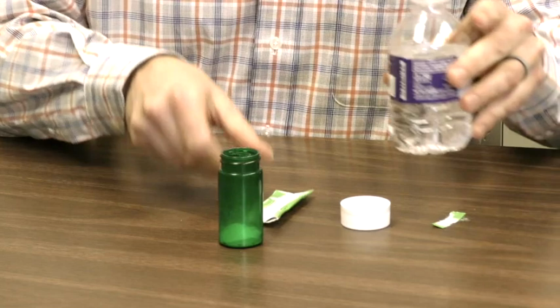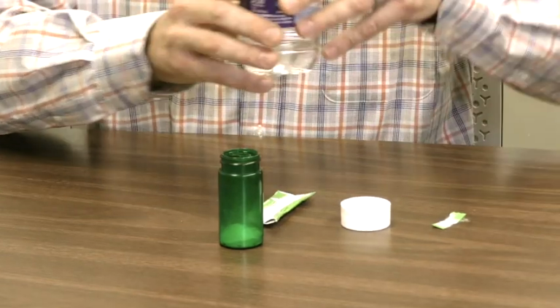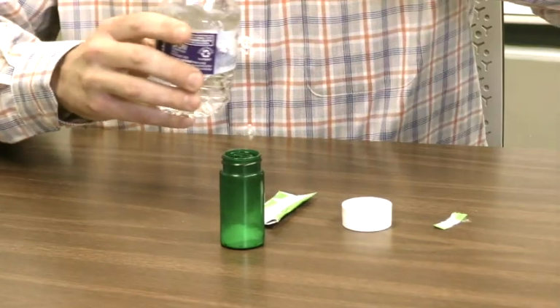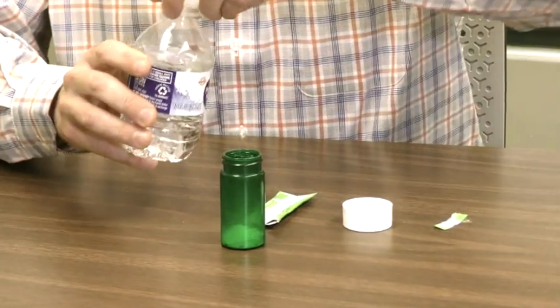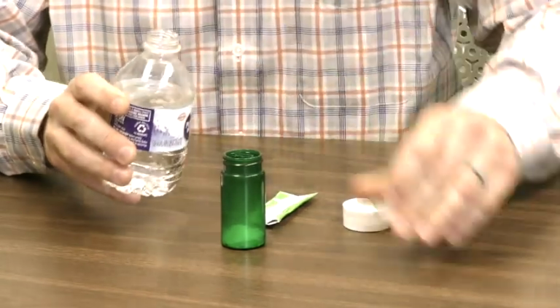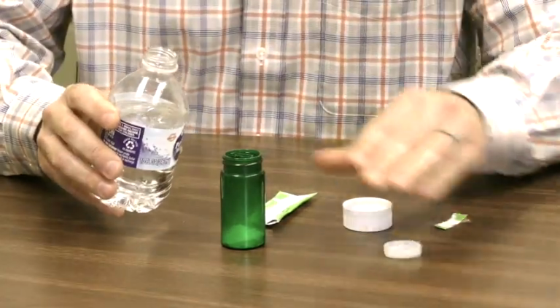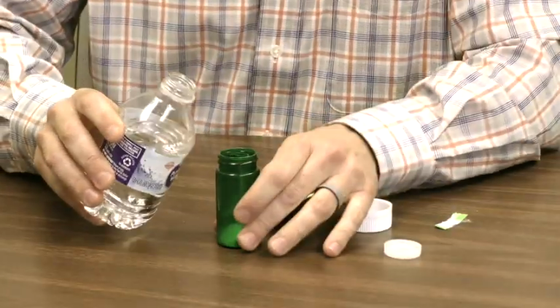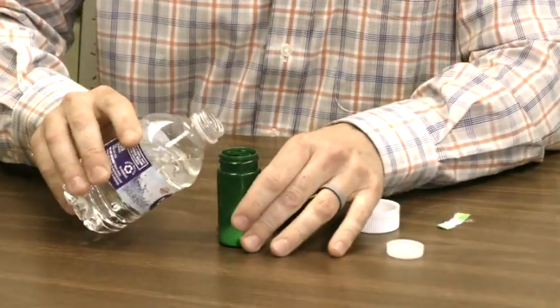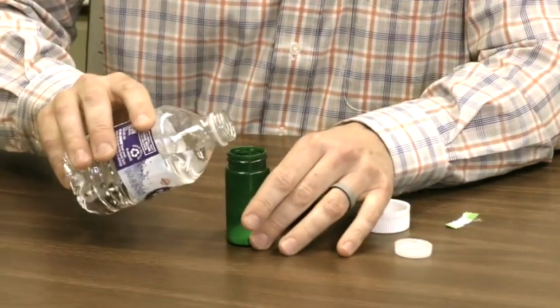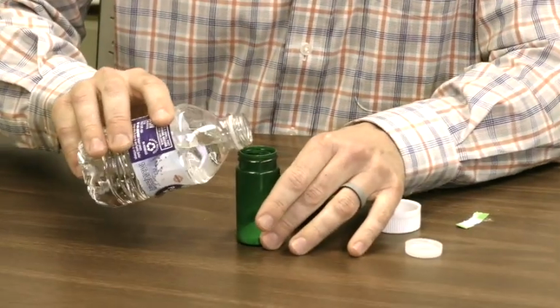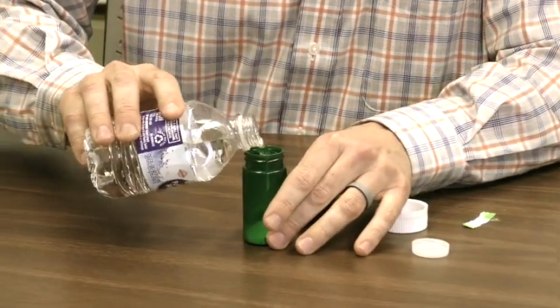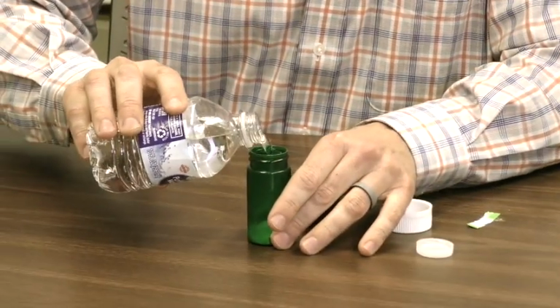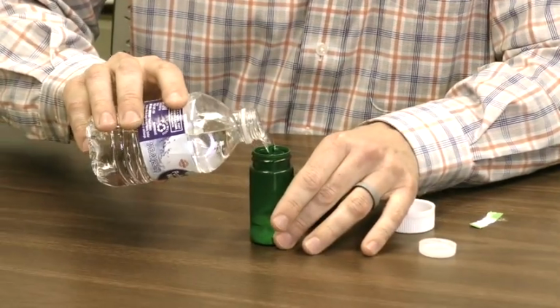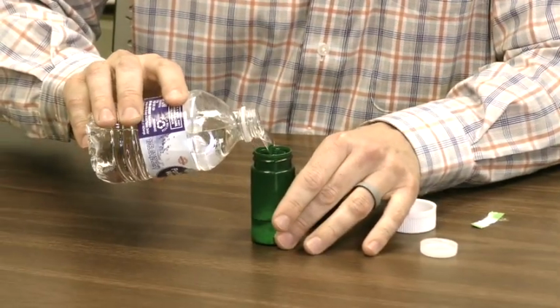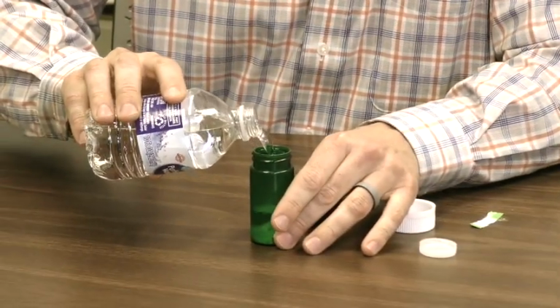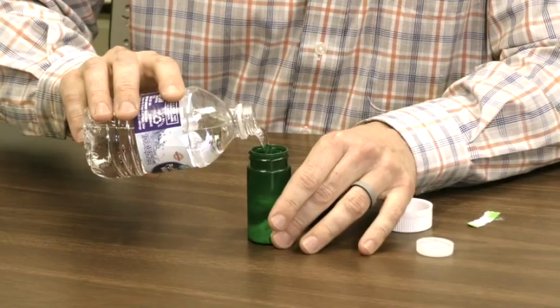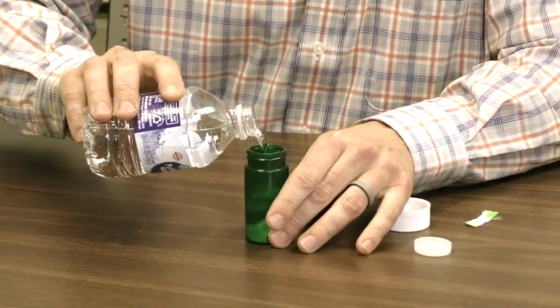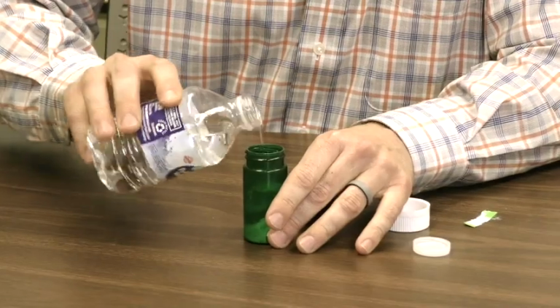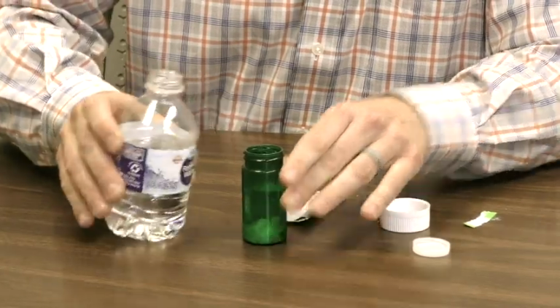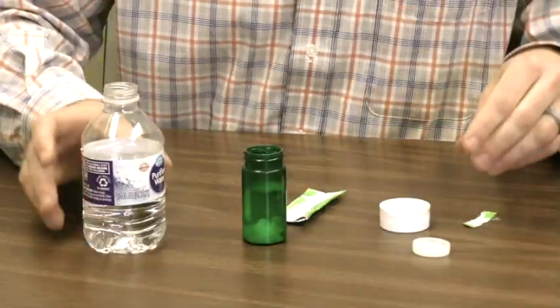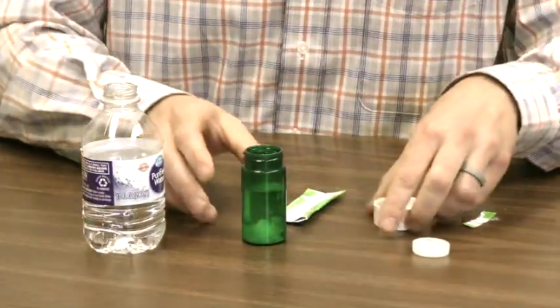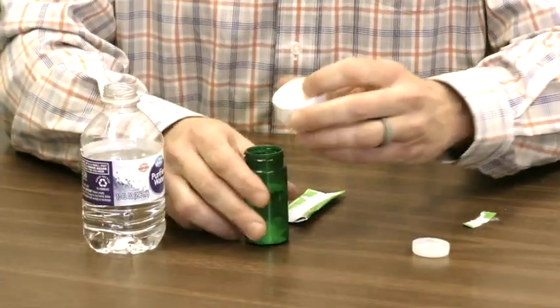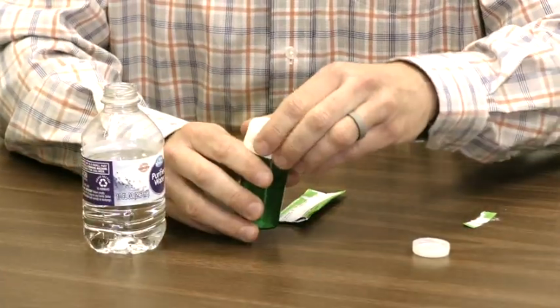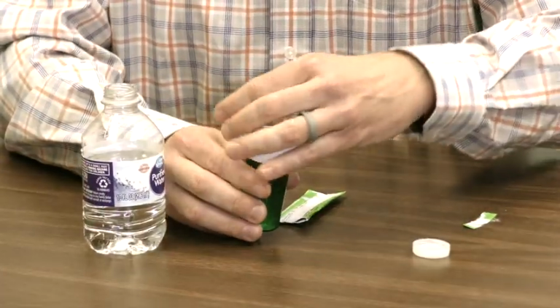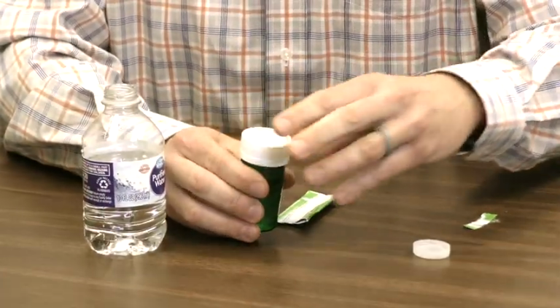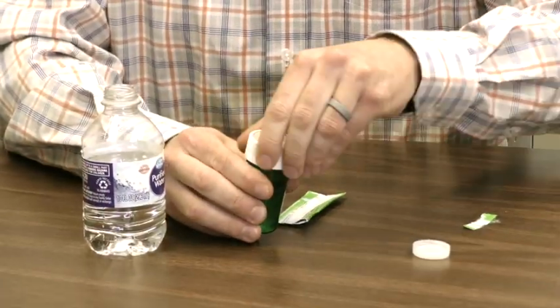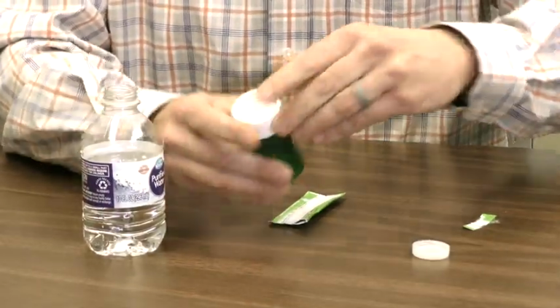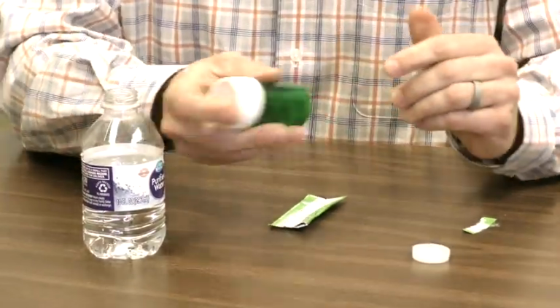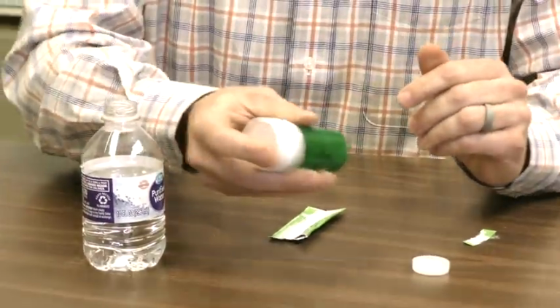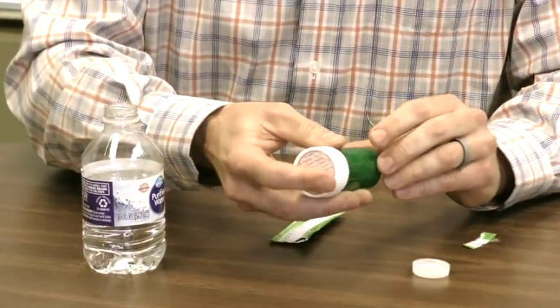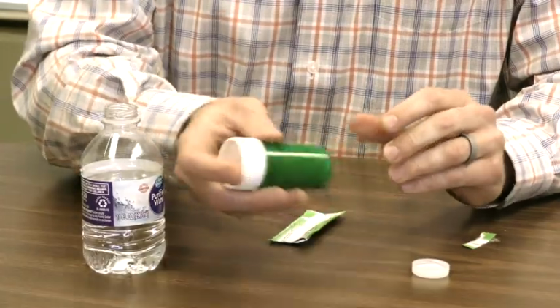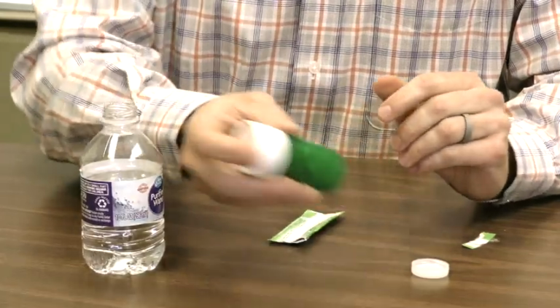Then you take some water and fill it up to two-thirds of the way up the bottle, and then you shake it up.